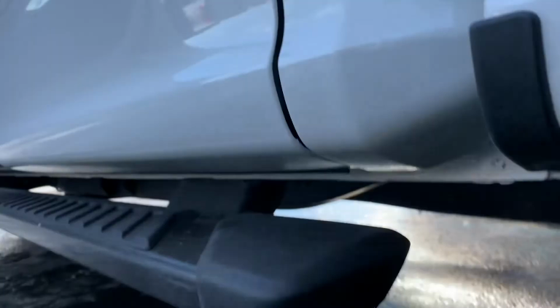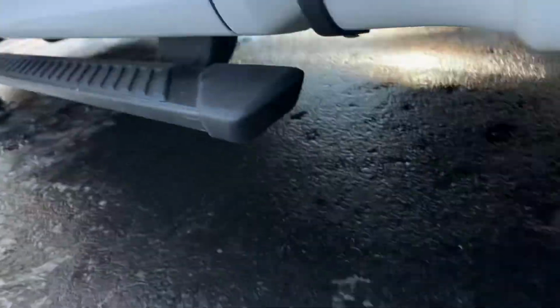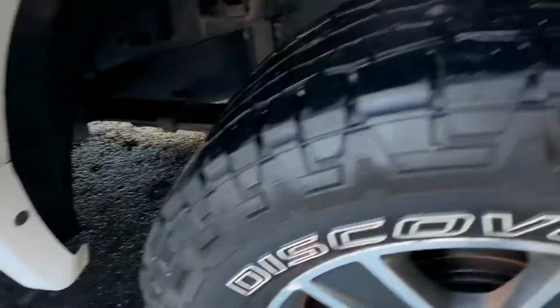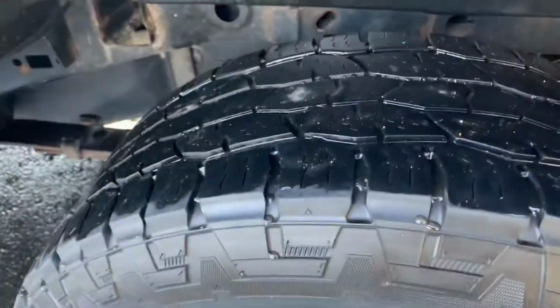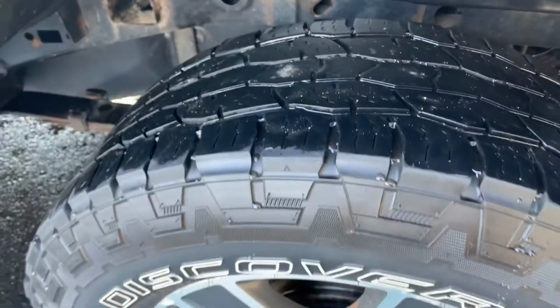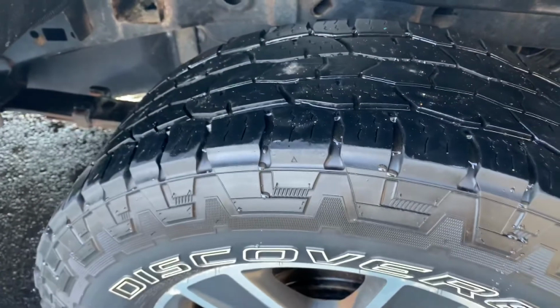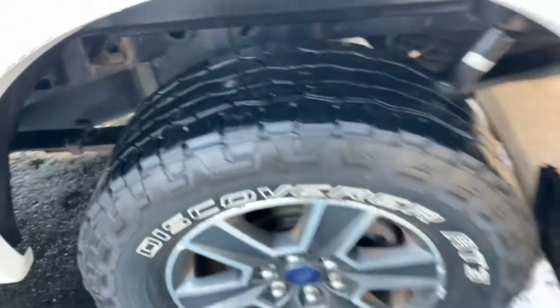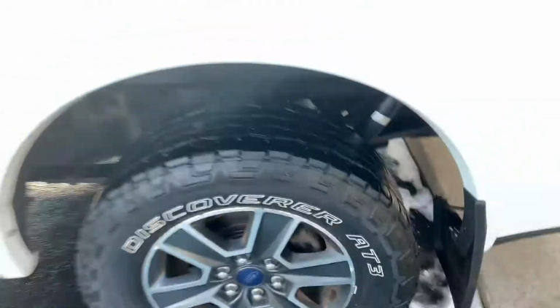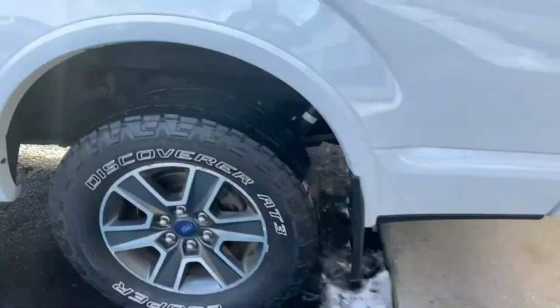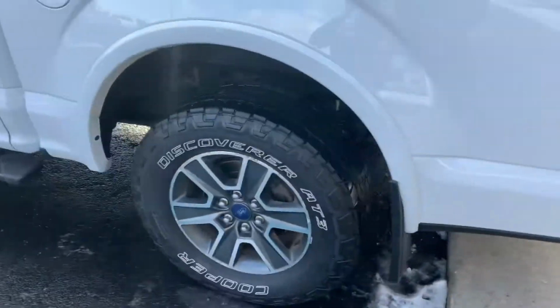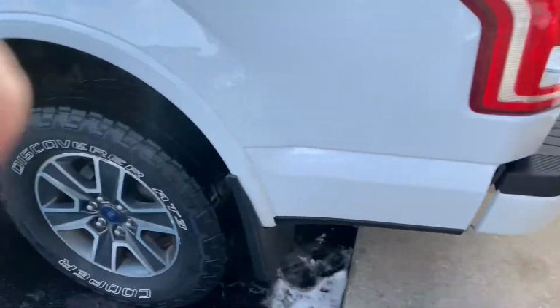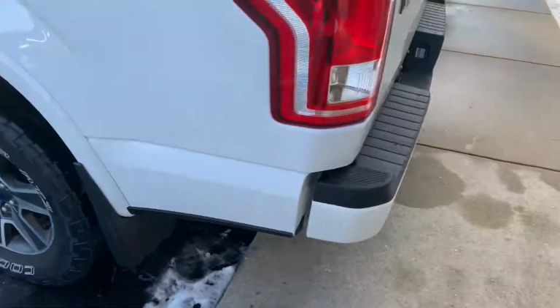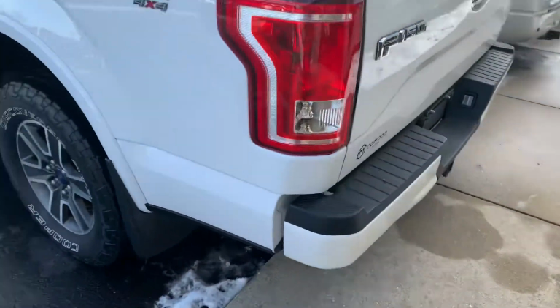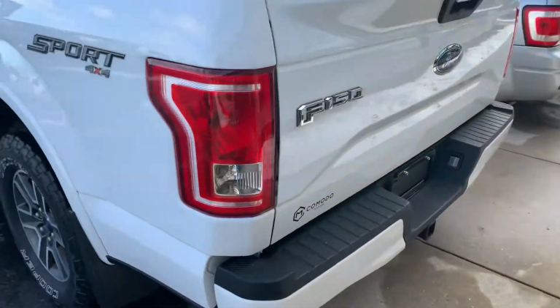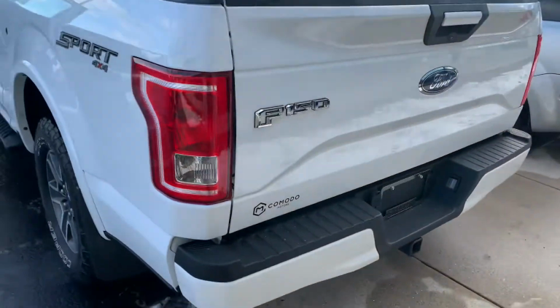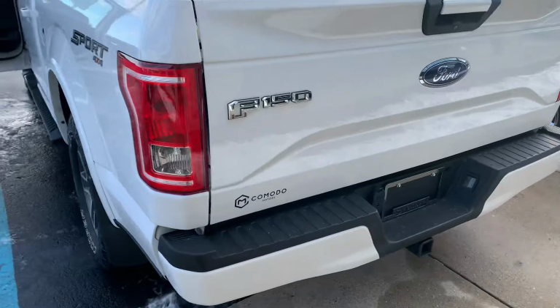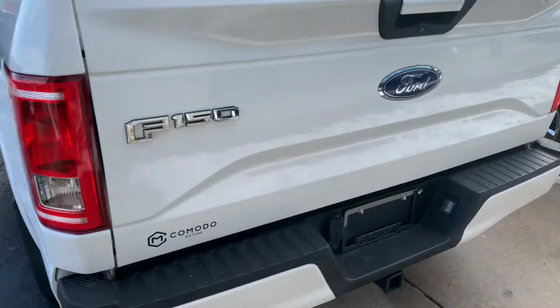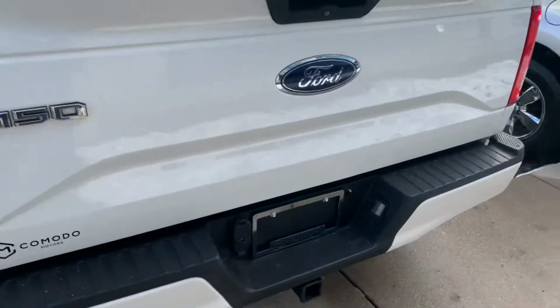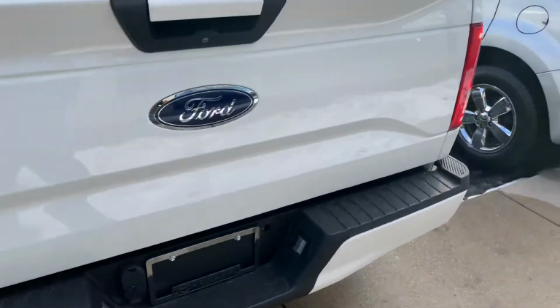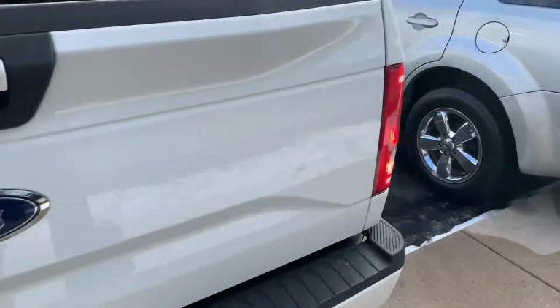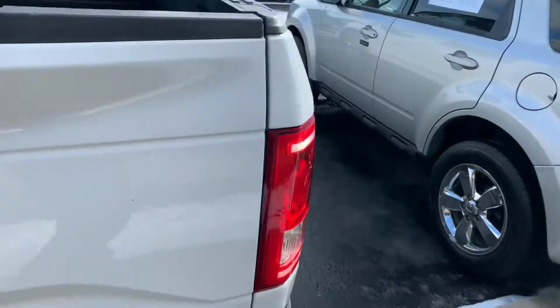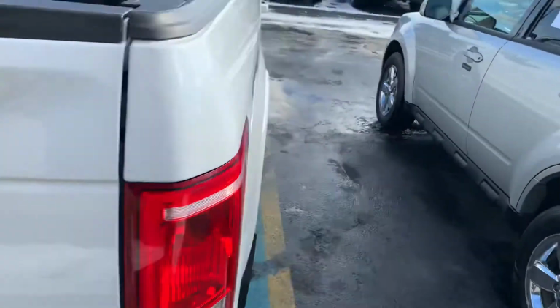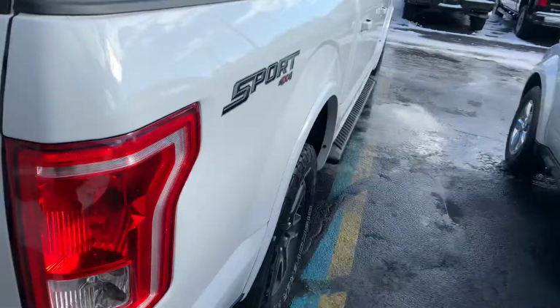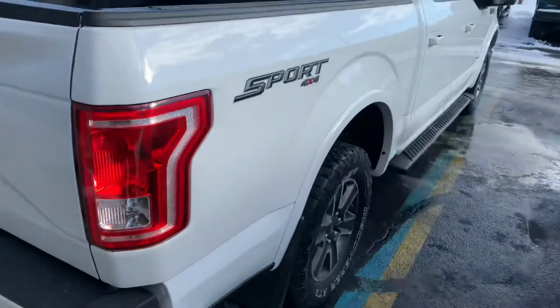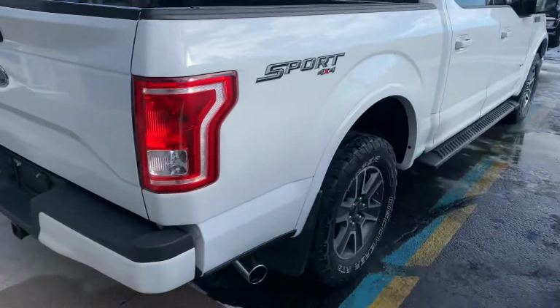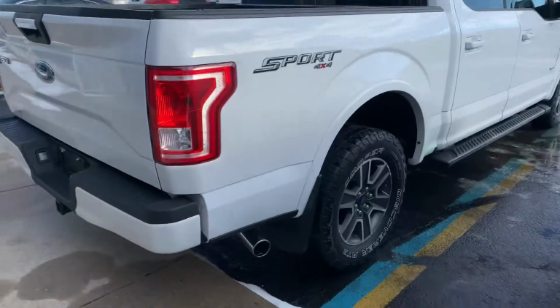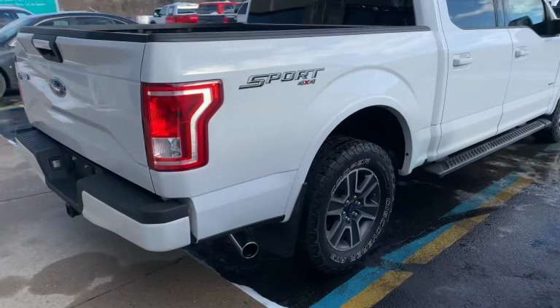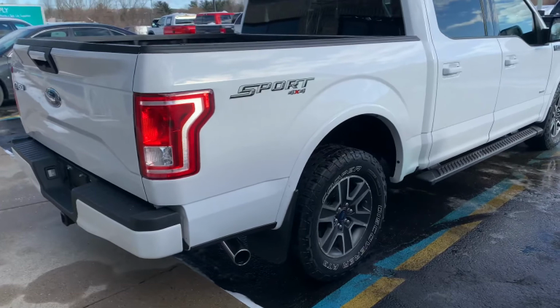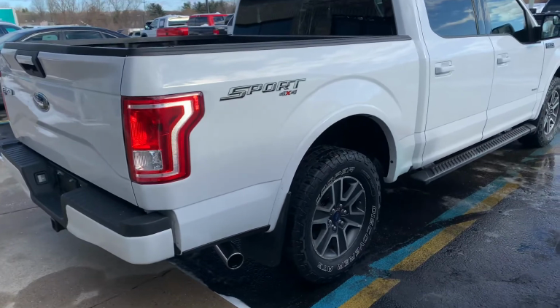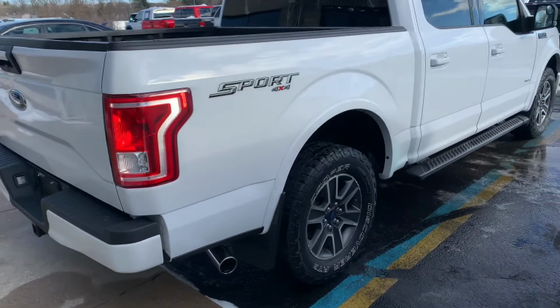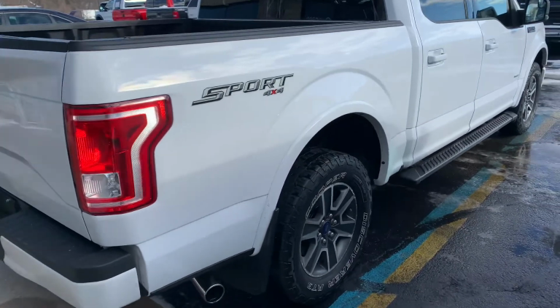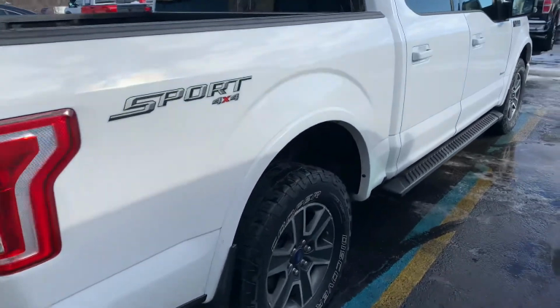All aluminum. Look at the rubber on here — Cooper Discoverers, they probably got about 20,000 miles of life left on them. Full two-inch receiver with trailer brake and trailer wiring. Ford factory OEM mud flaps, chrome tip on the exhaust.